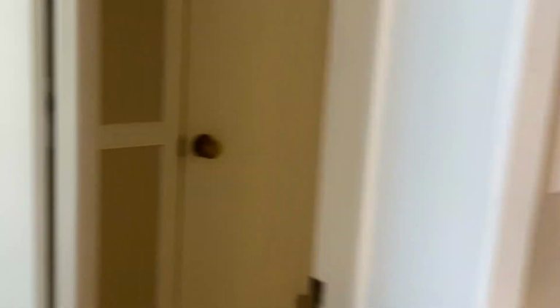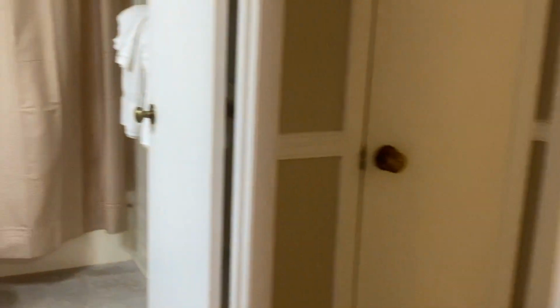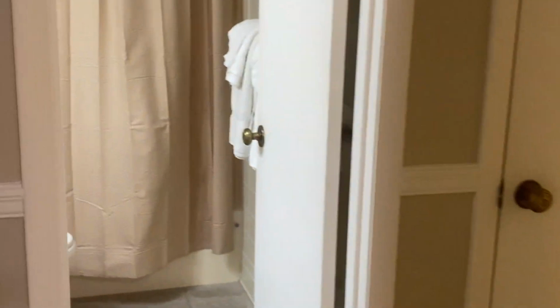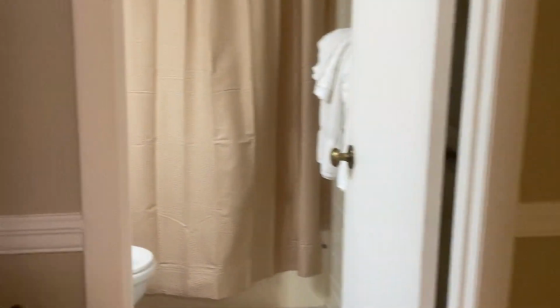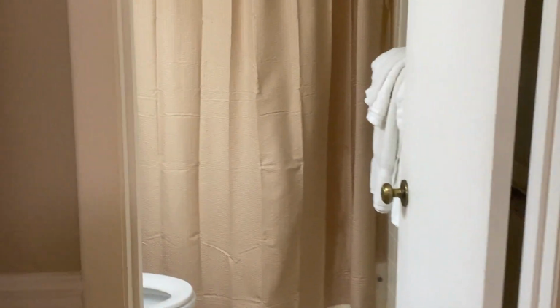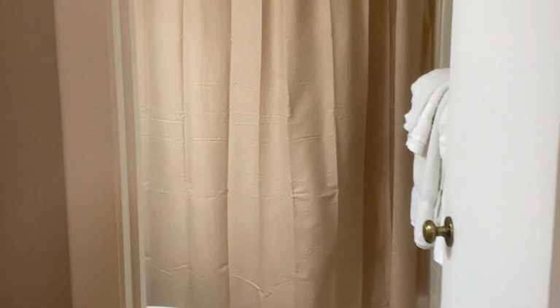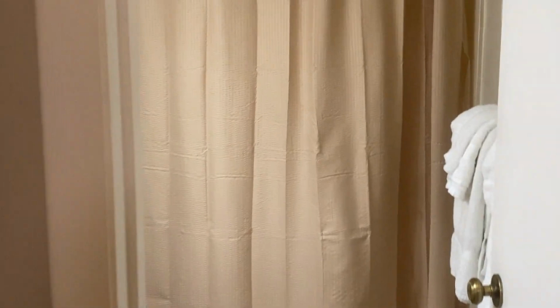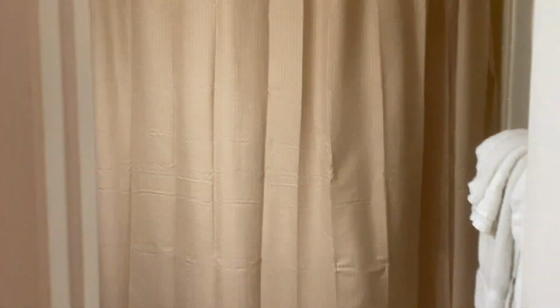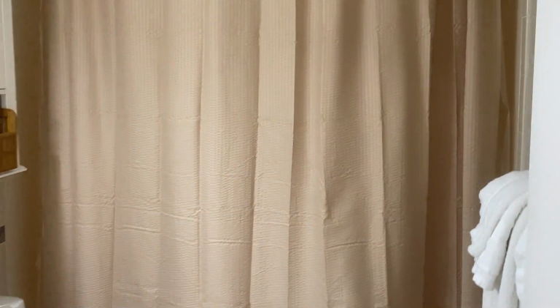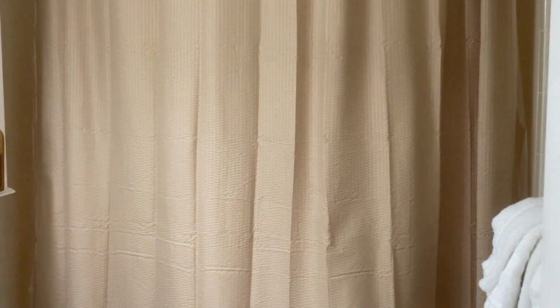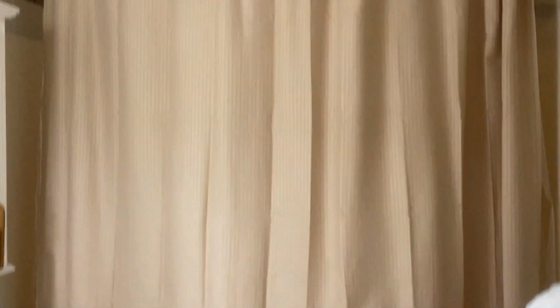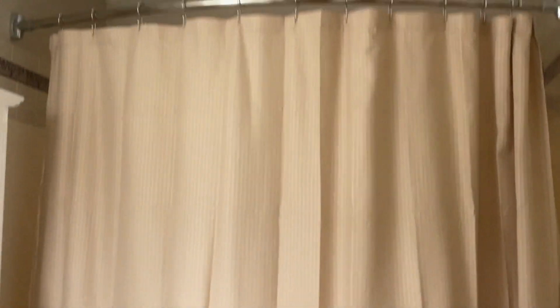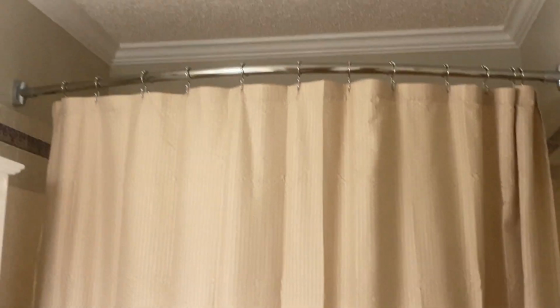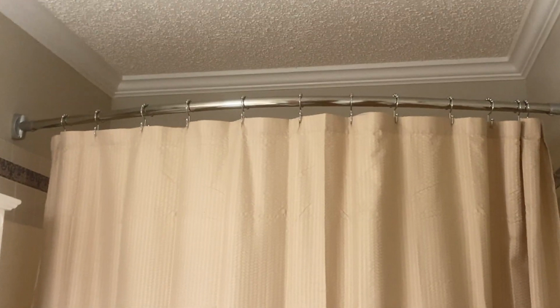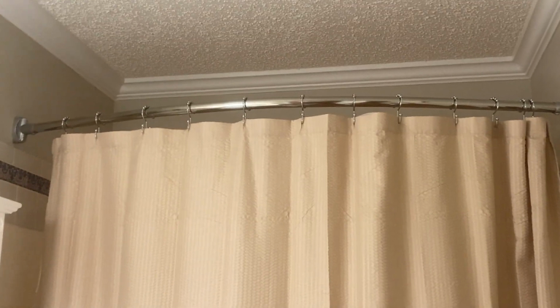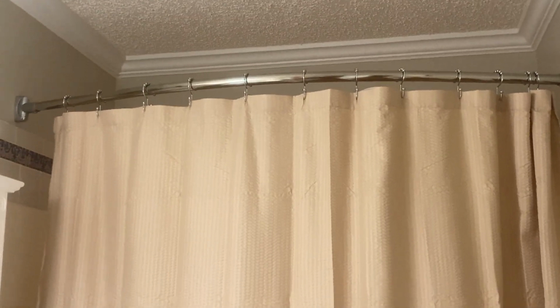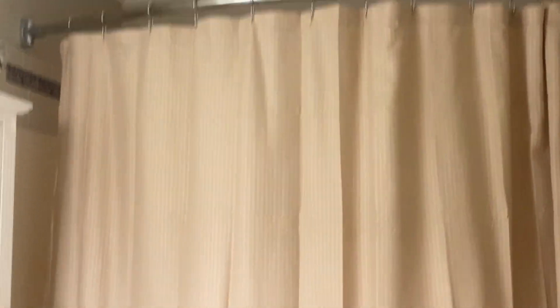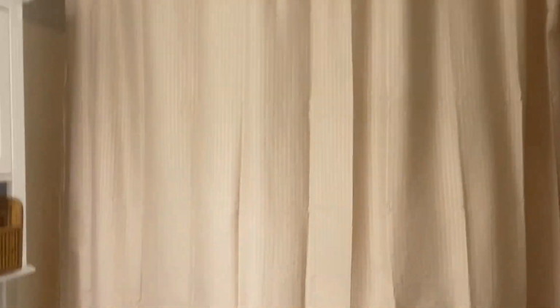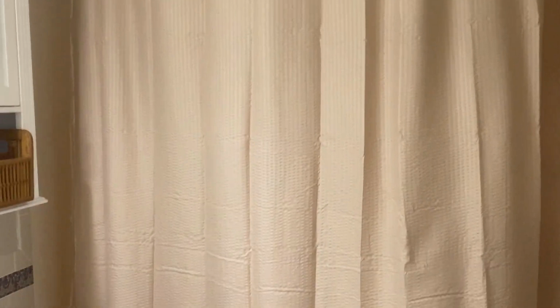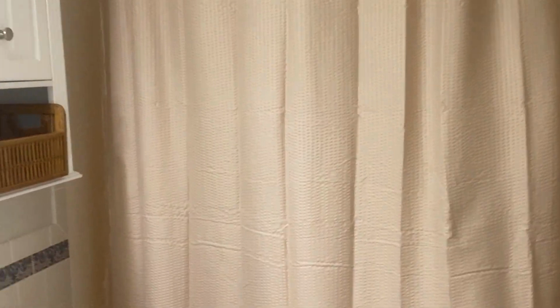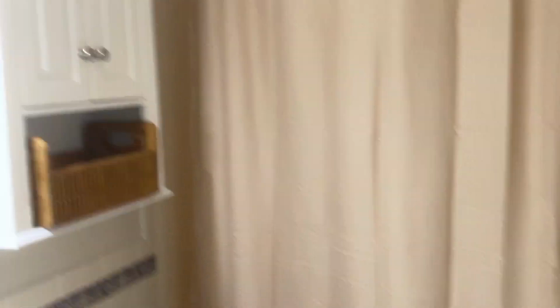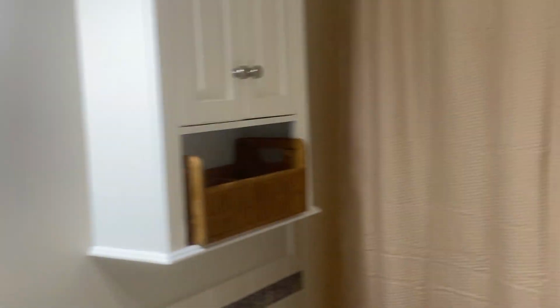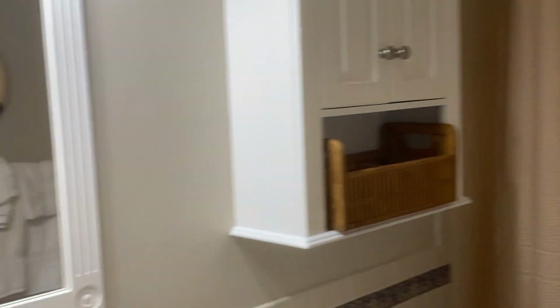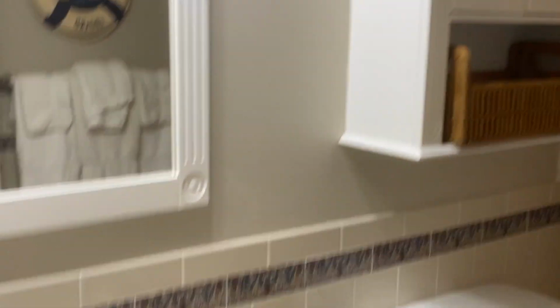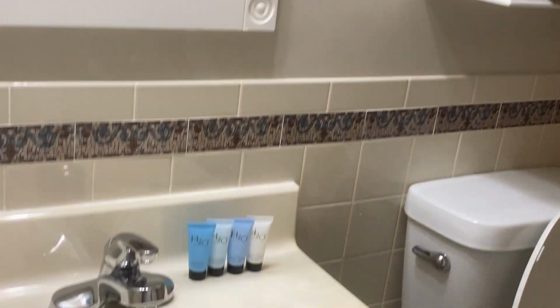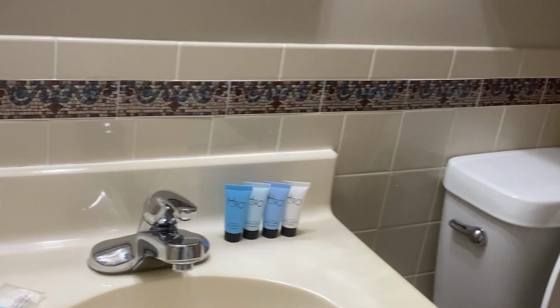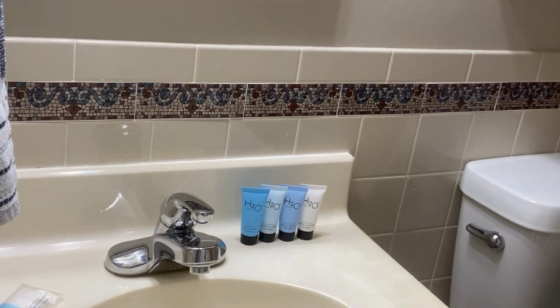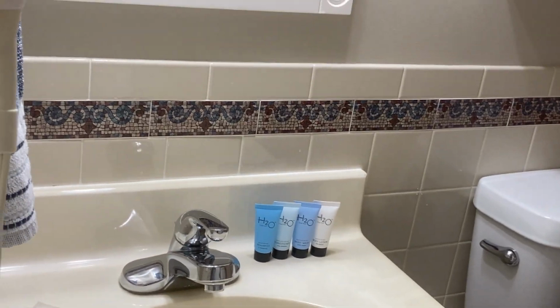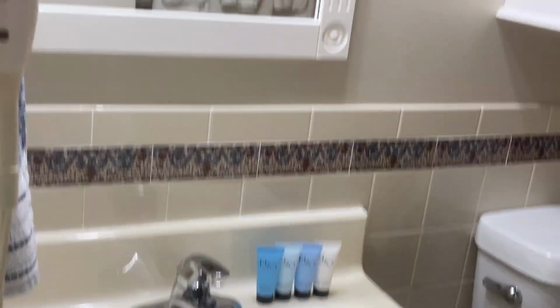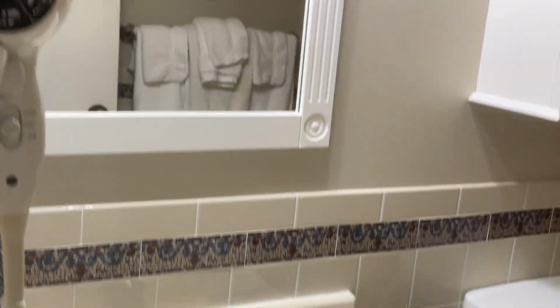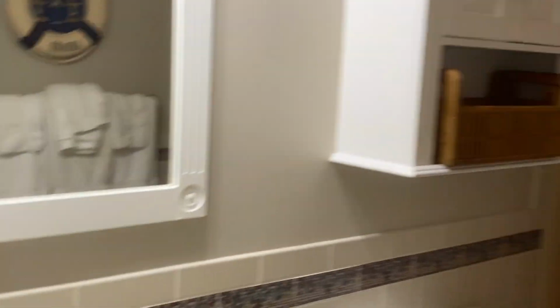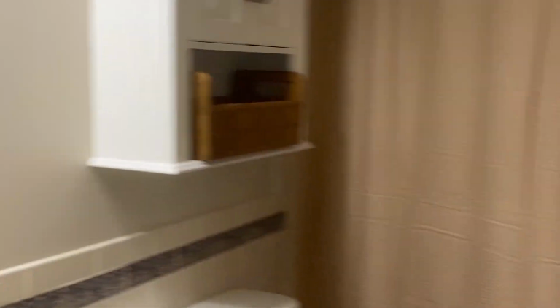This is the bathroom. You can tell that's a brand new curtain. Very pretty and just looking good.